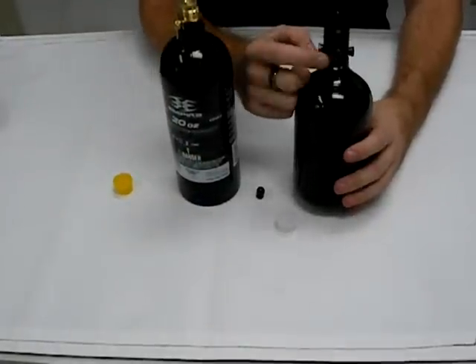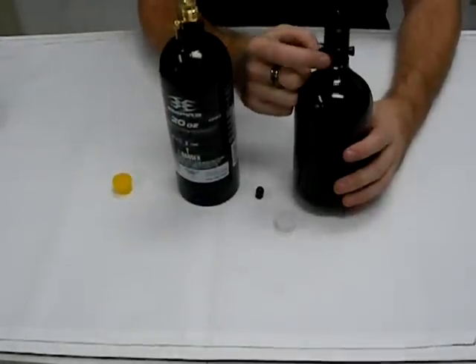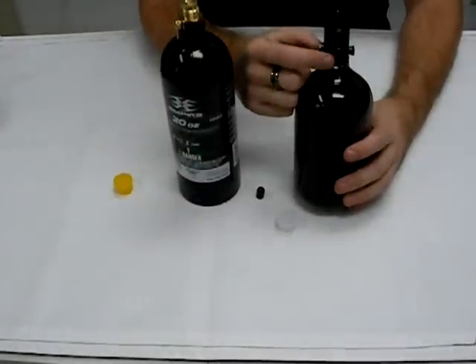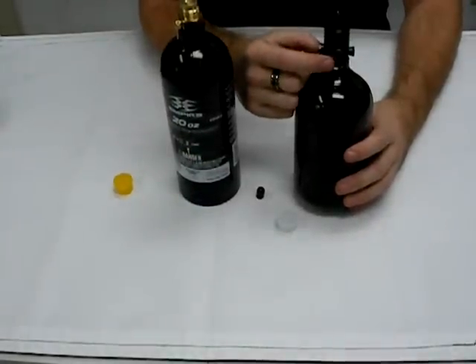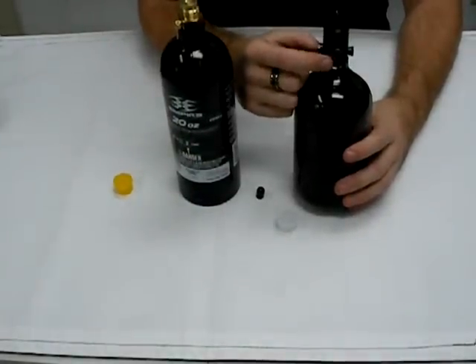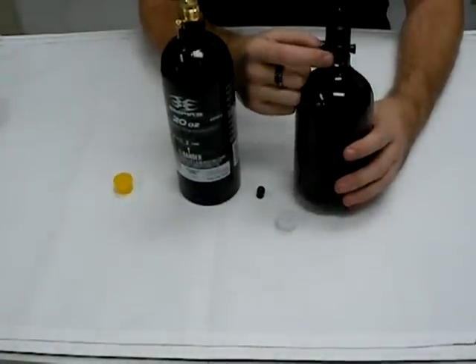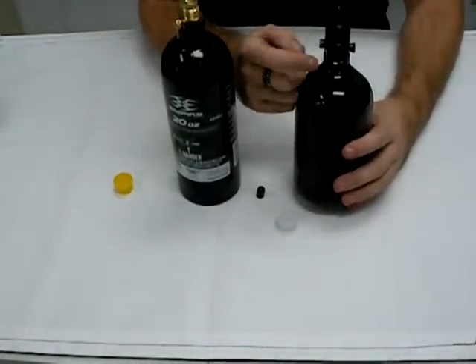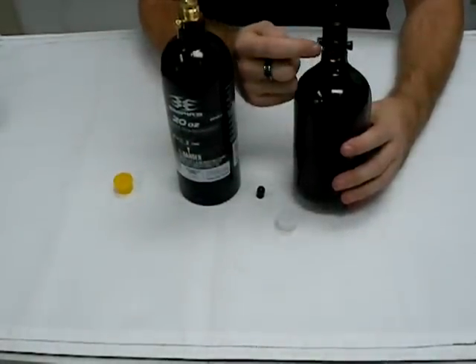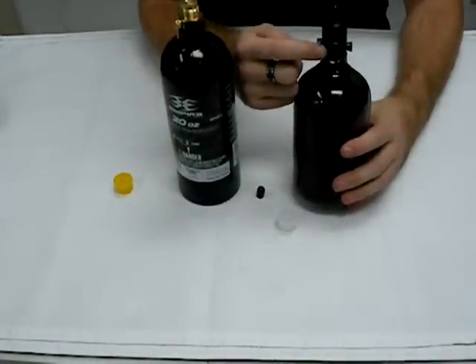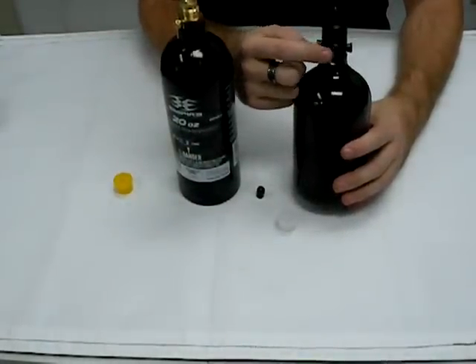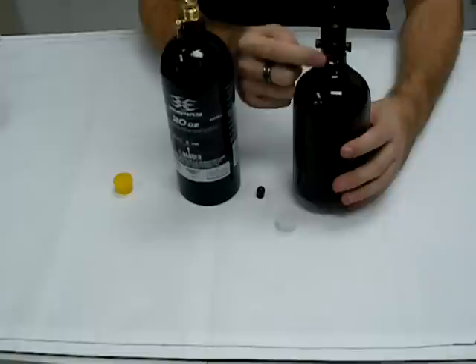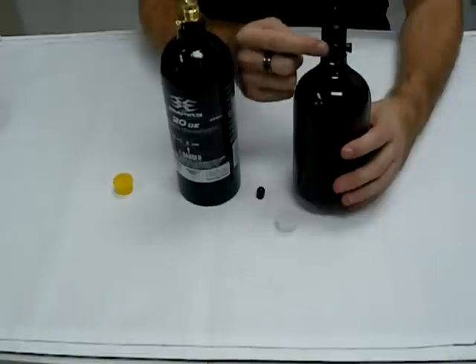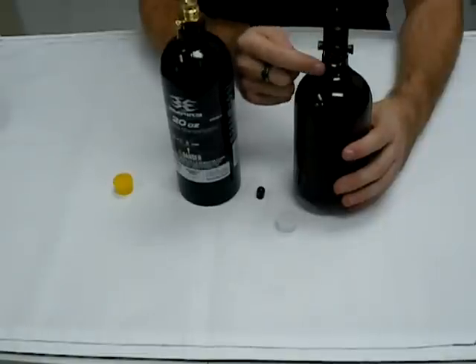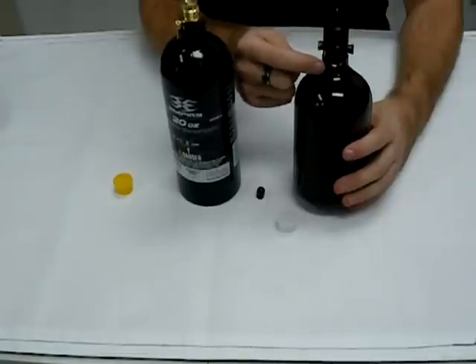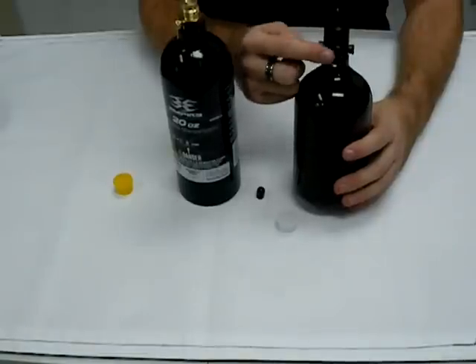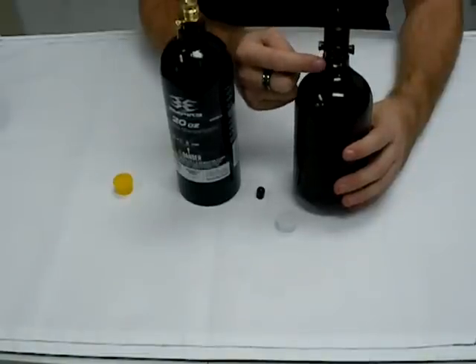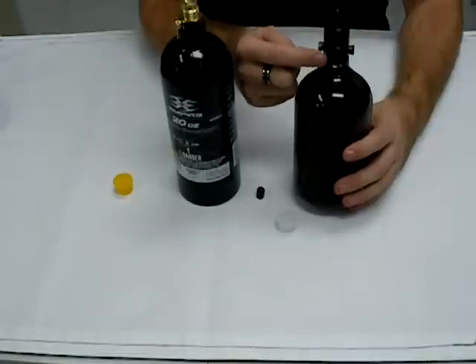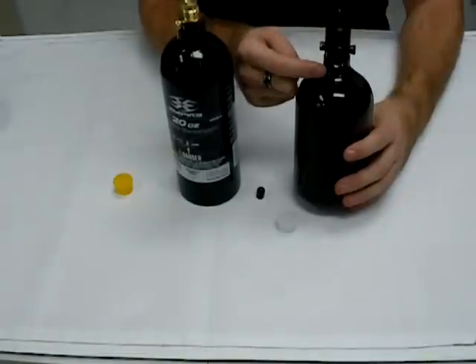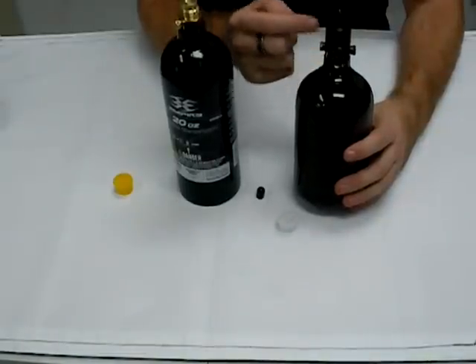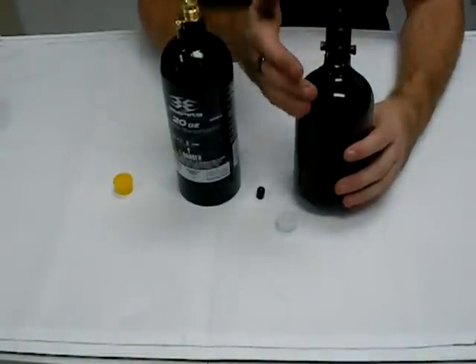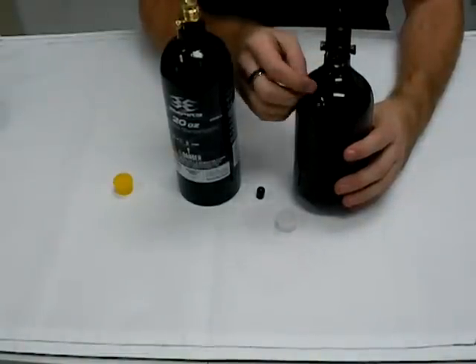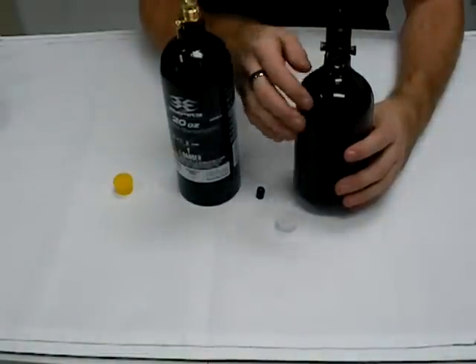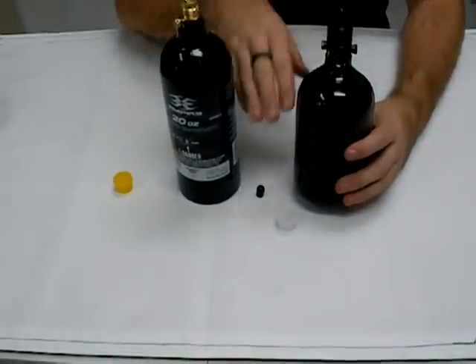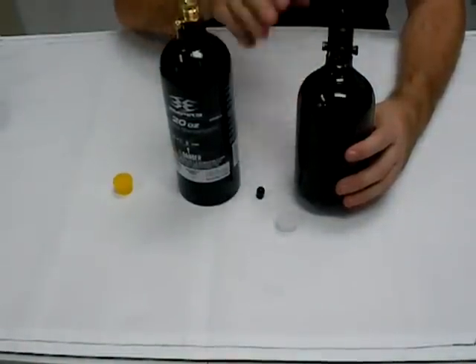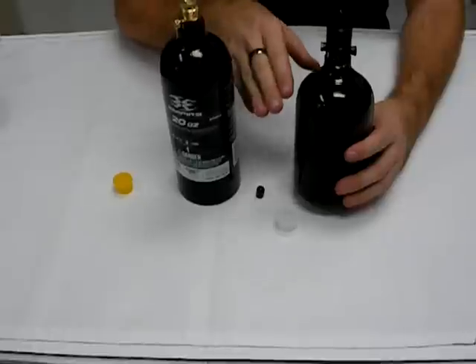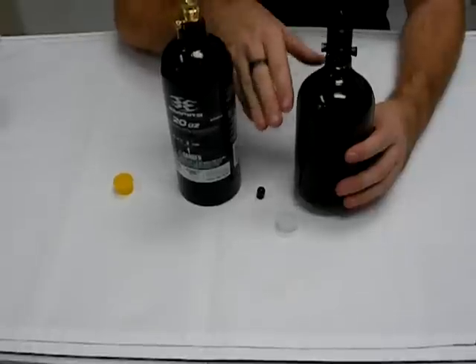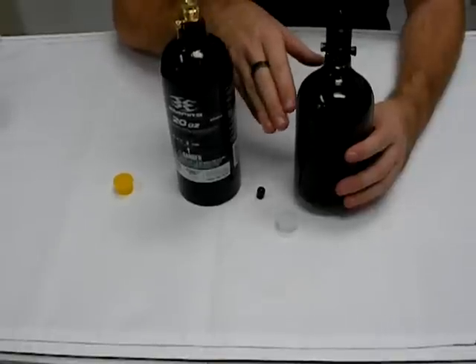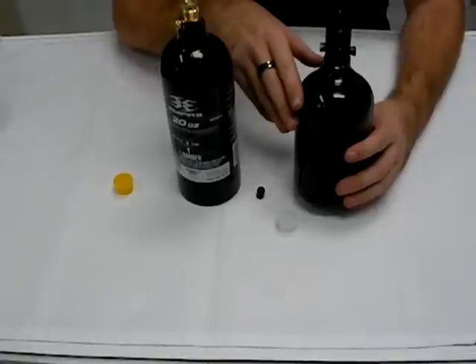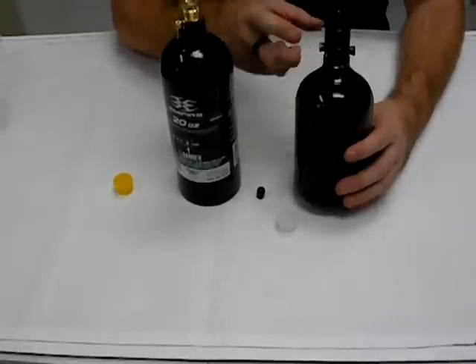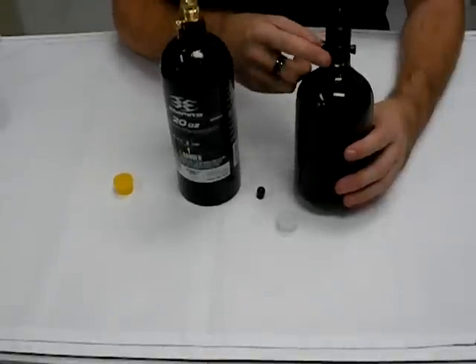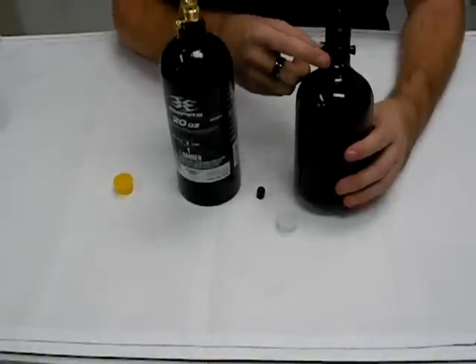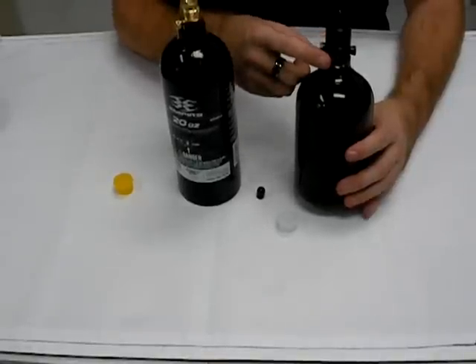Luckily on the compressed air bottle or HPA bottle, it actually has a gauge that tells you how much pressure is left. So as you're getting low, you know when your gun is going to stop shooting as hard or as fast as it normally does because you're low on air.